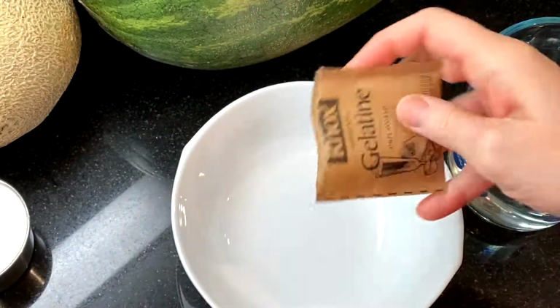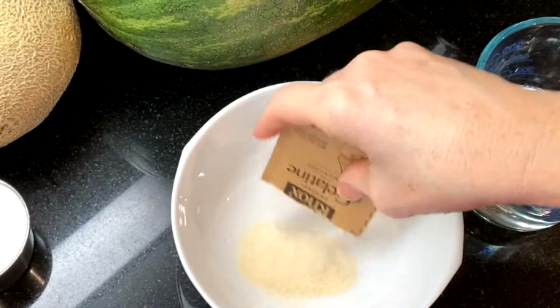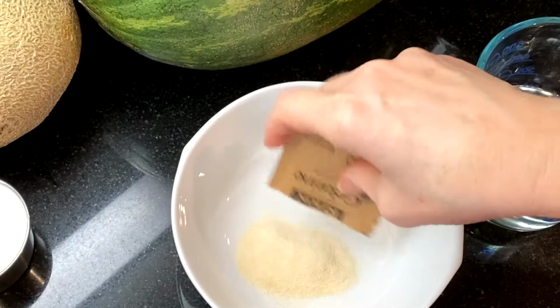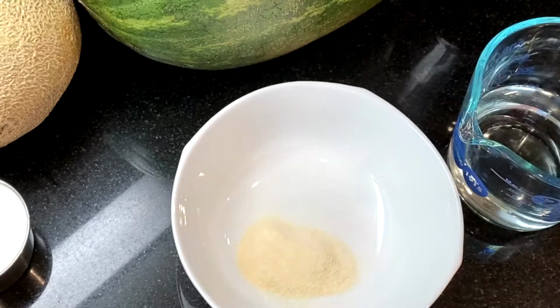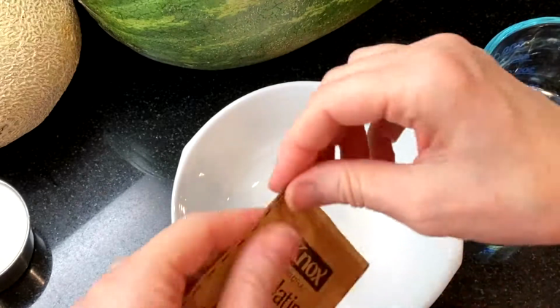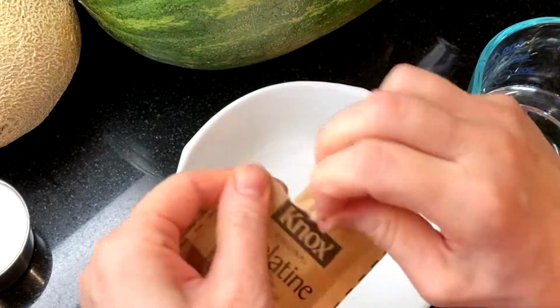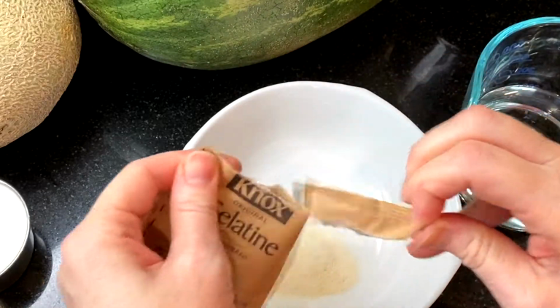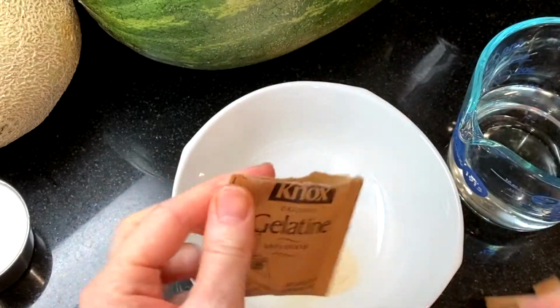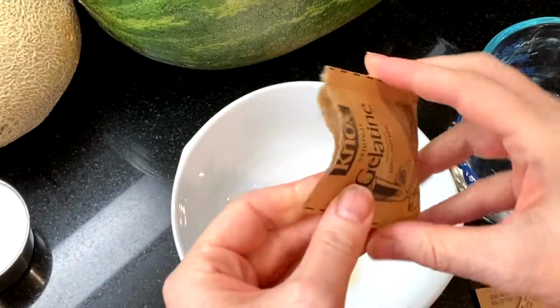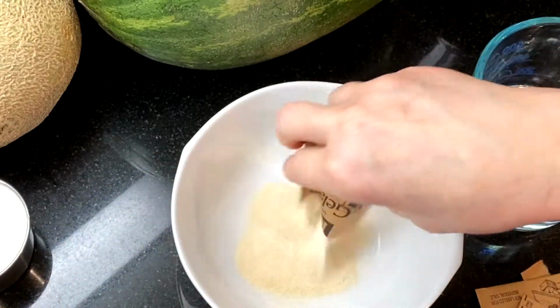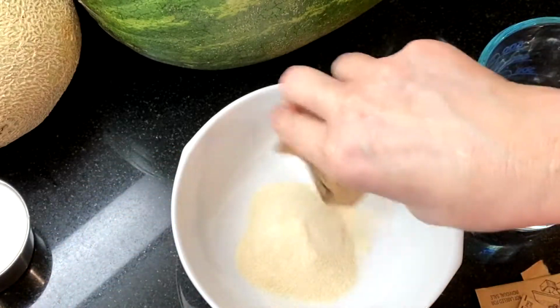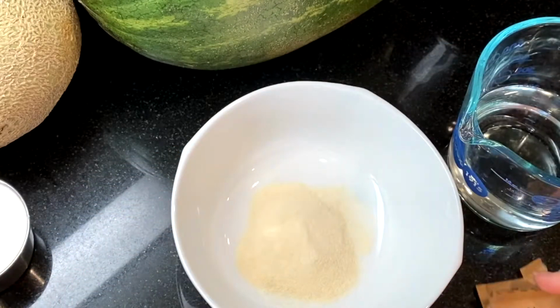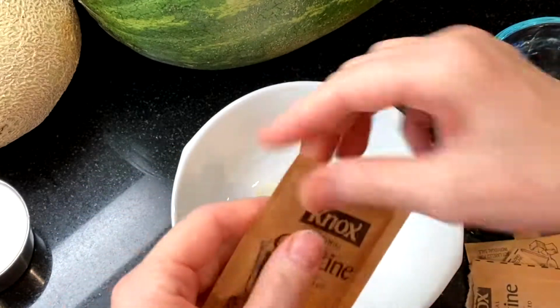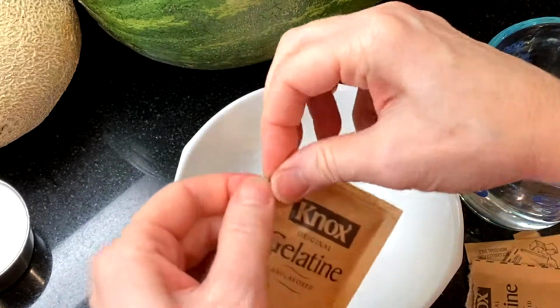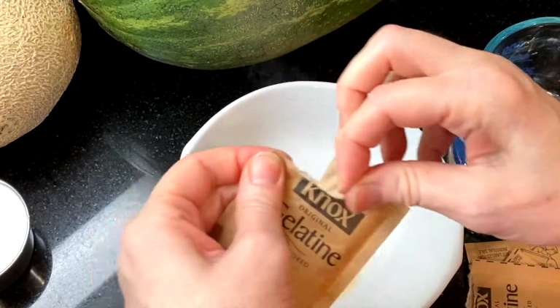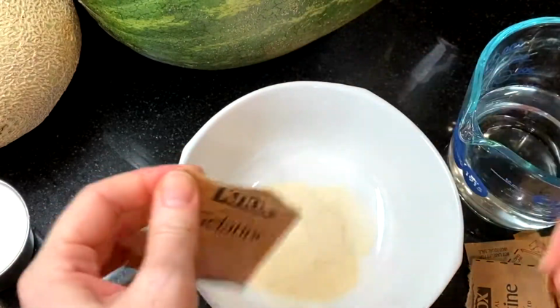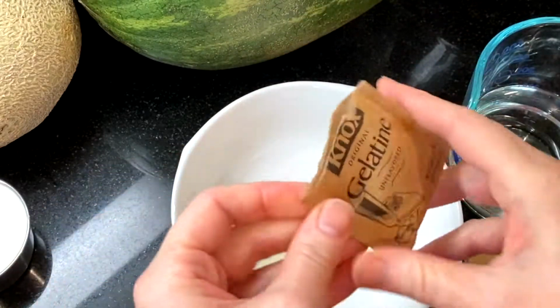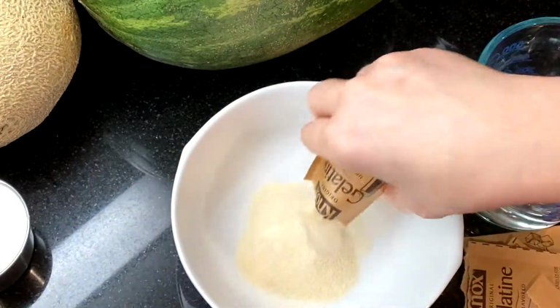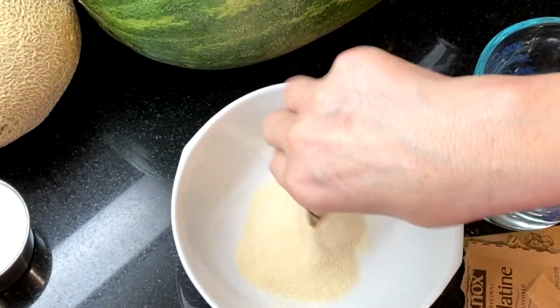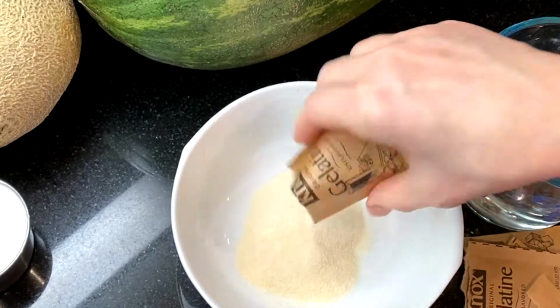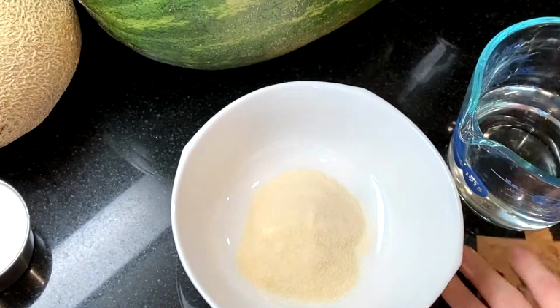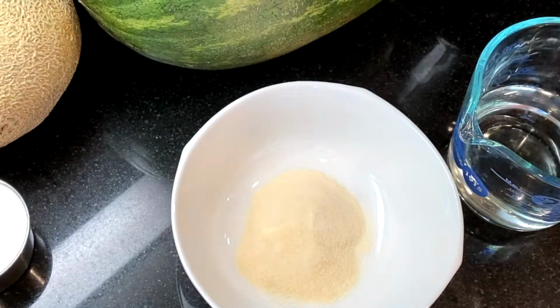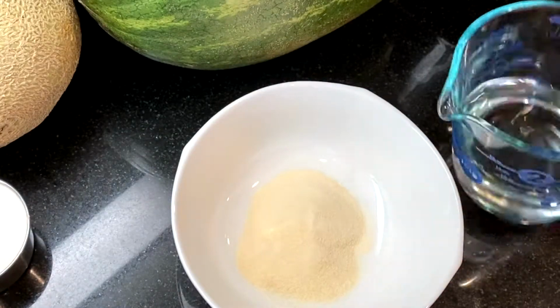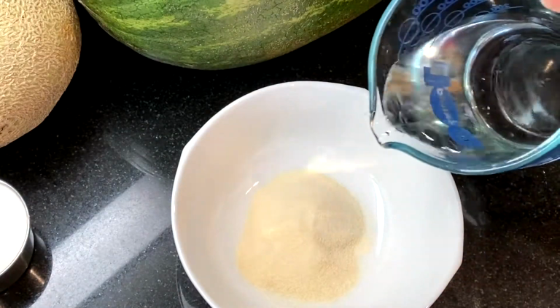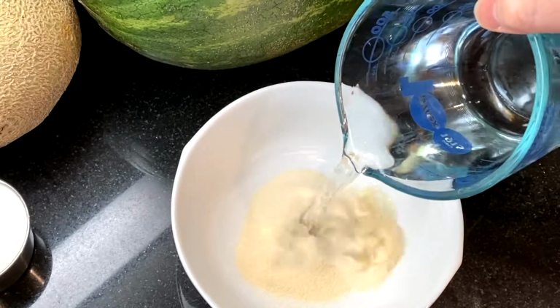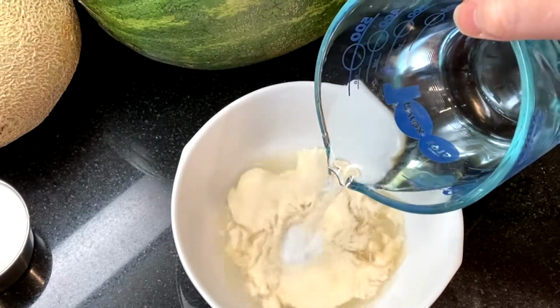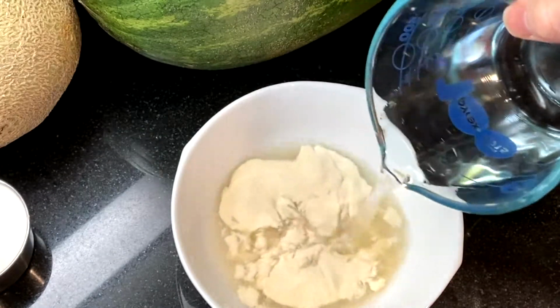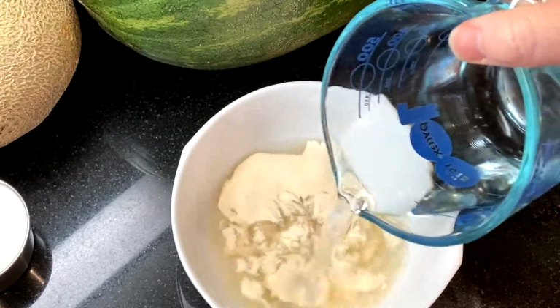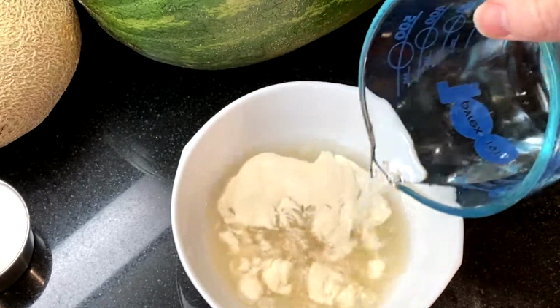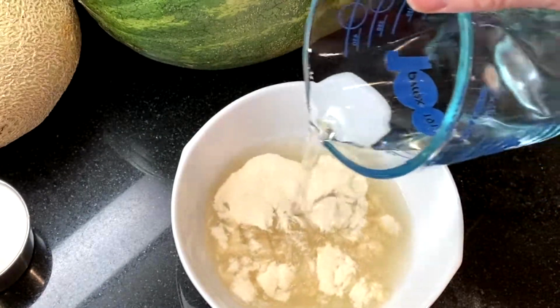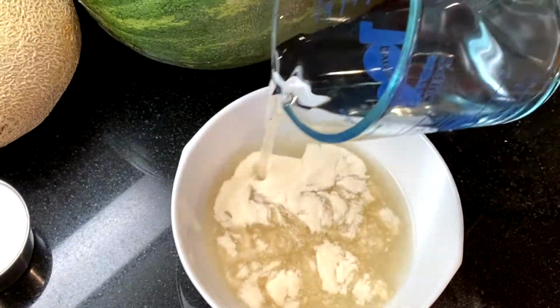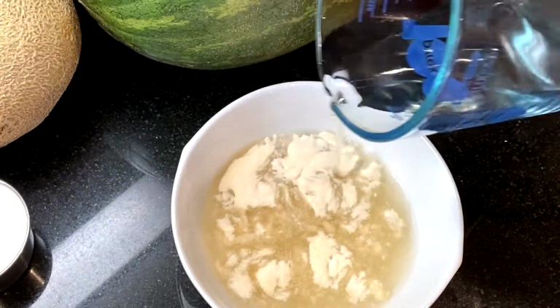Now it's time to bloom the gelatin. Combine three envelopes of unflavored gelatin with one cup of cold water so that it can soften, and this will take about five minutes.